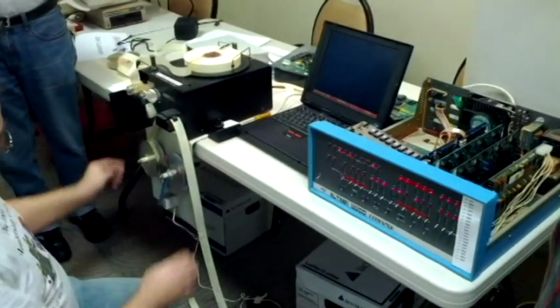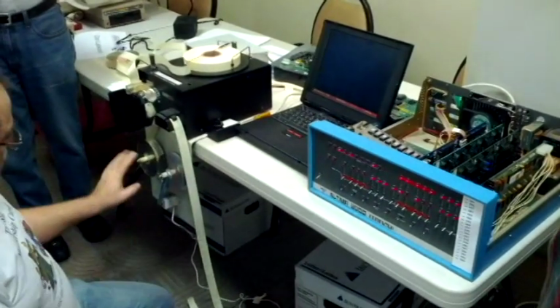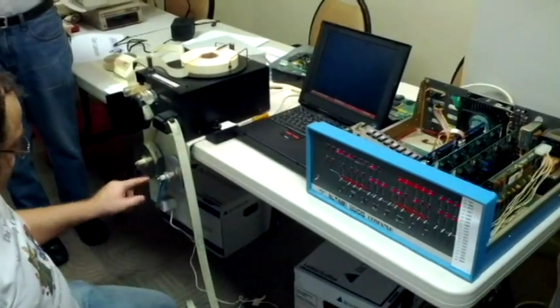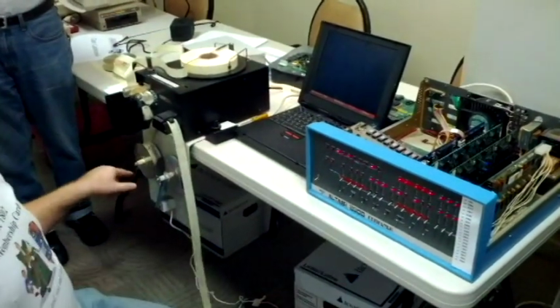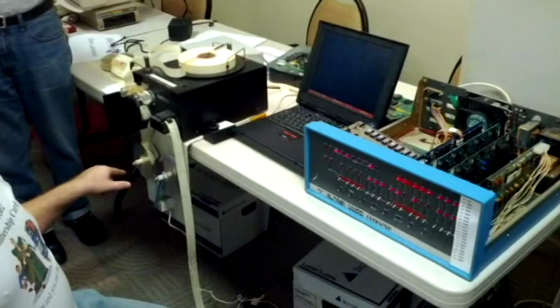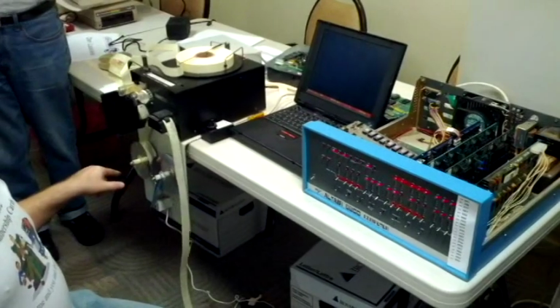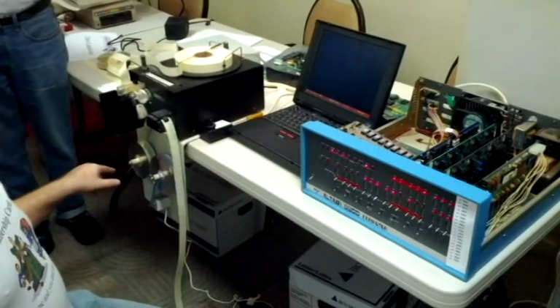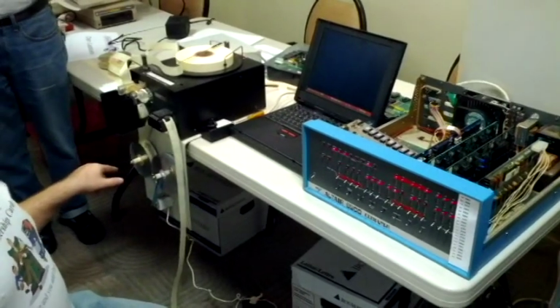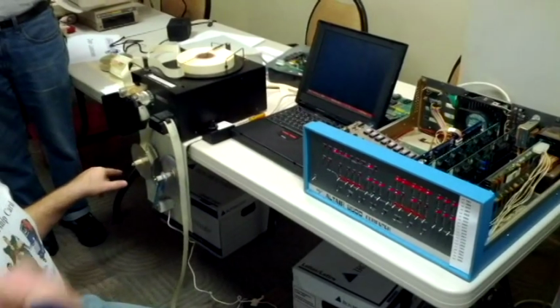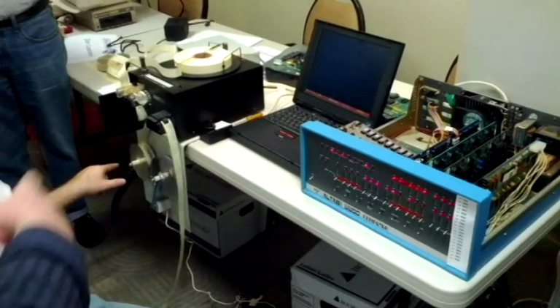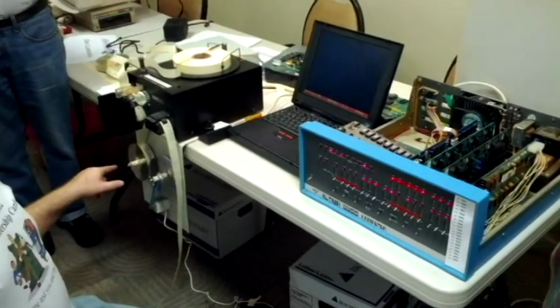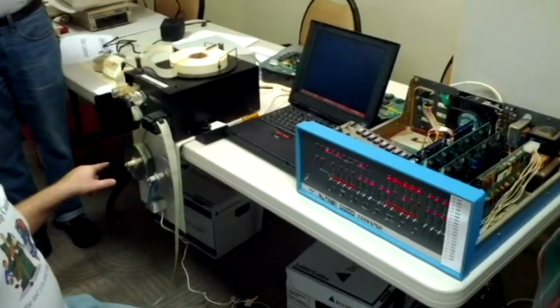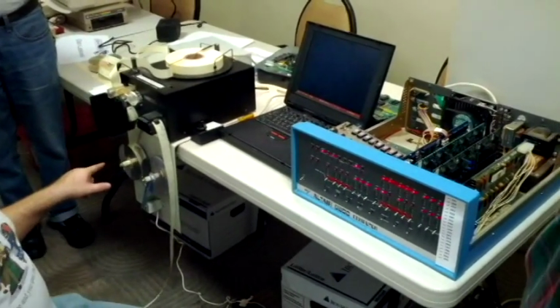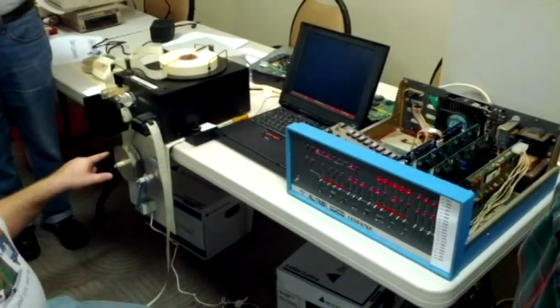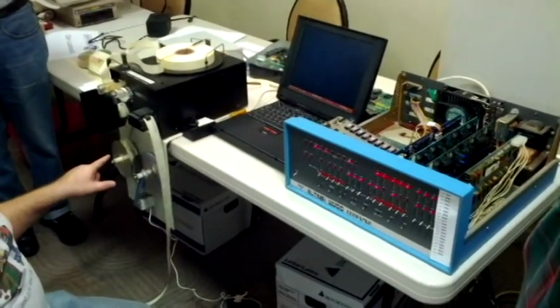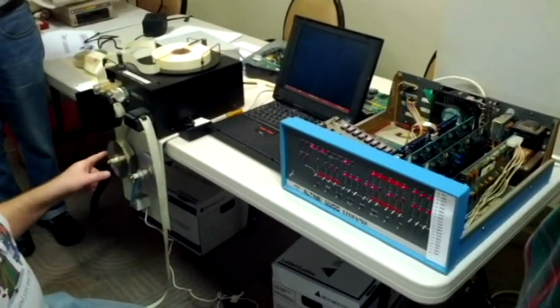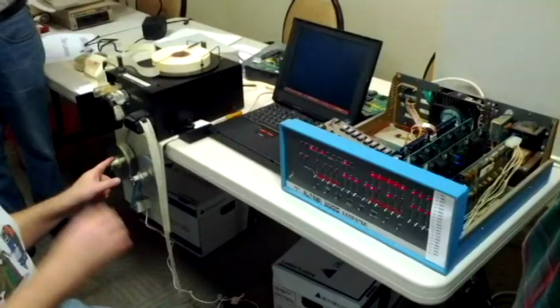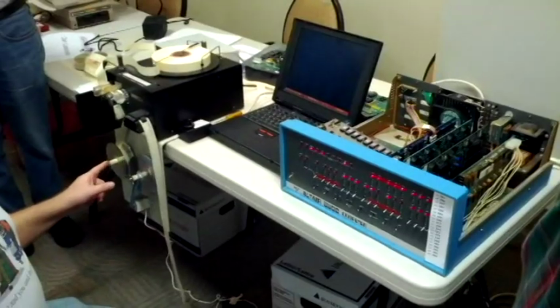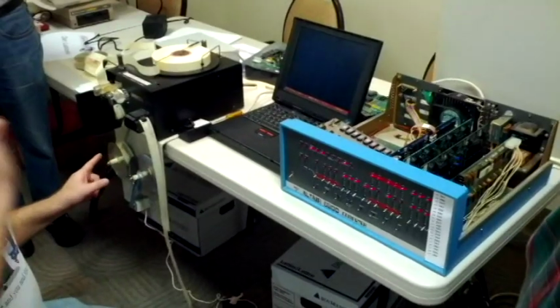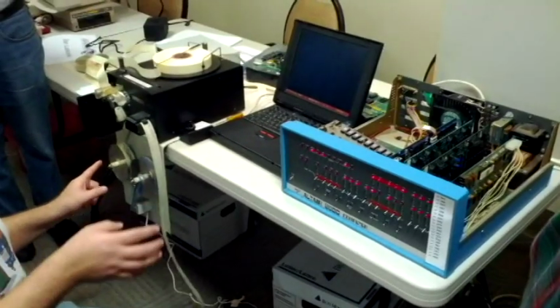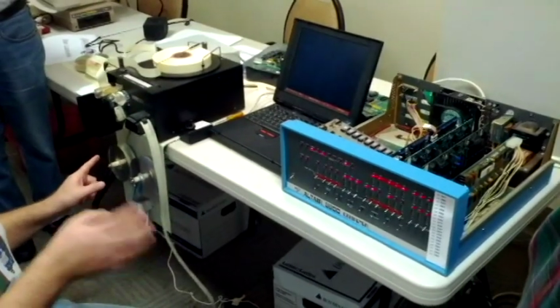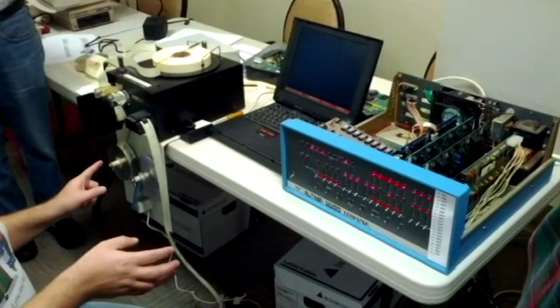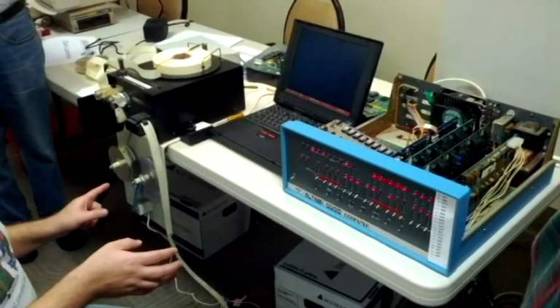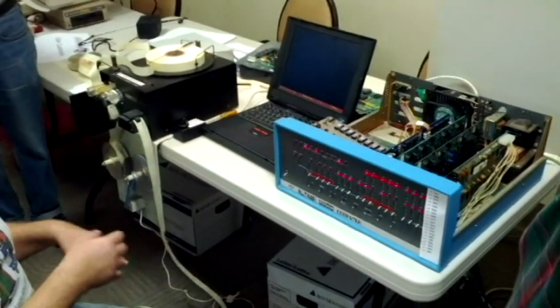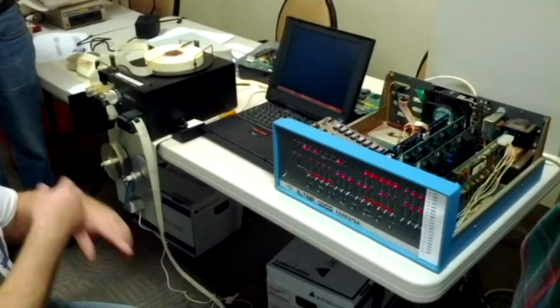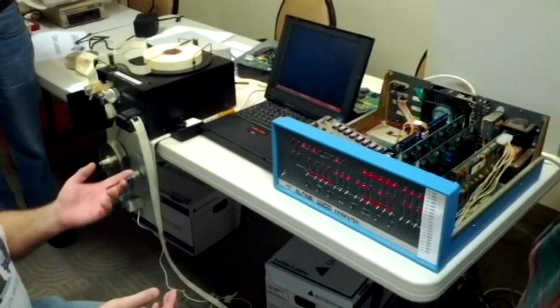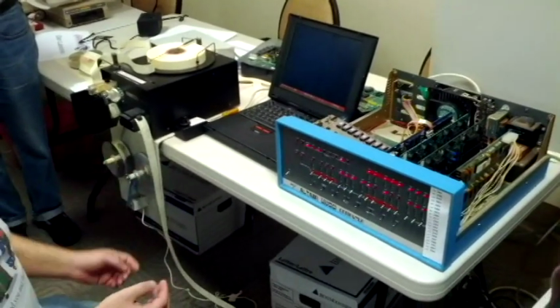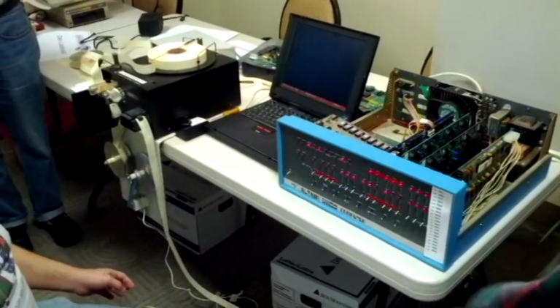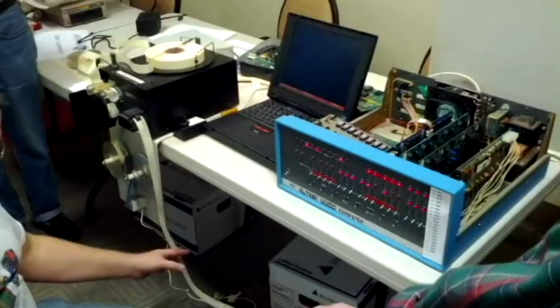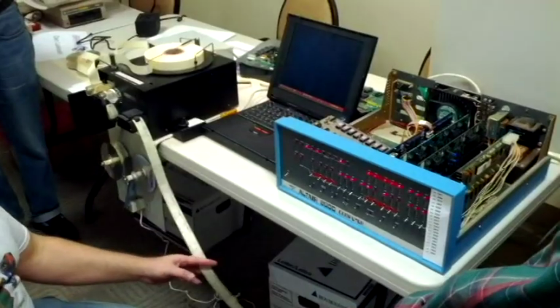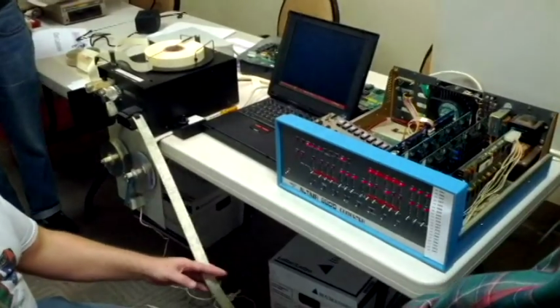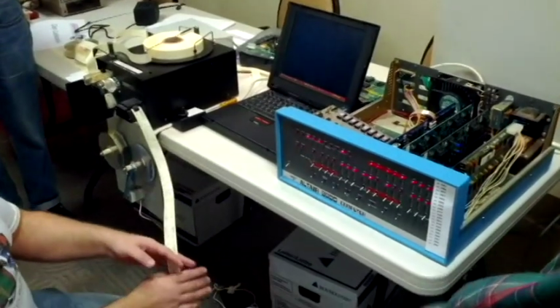I made these spools — I recycled some CDs. We gotta make sure we use the new technology, recycle the new technology. Otherwise, we'll never preserve the old. So, did you run a loader first in the program?